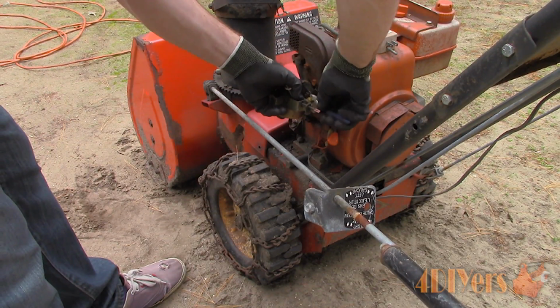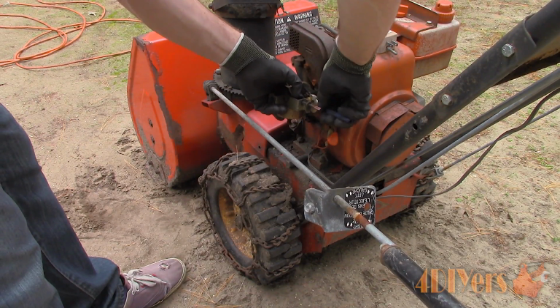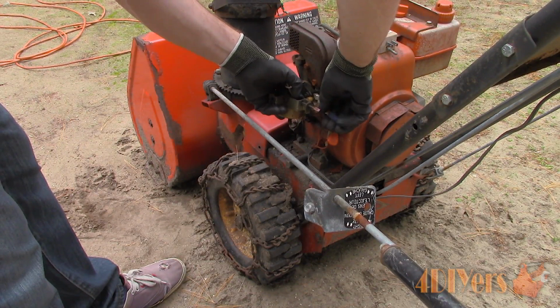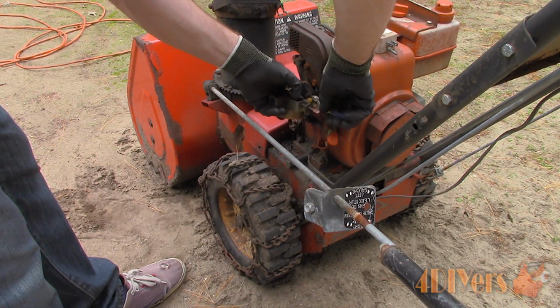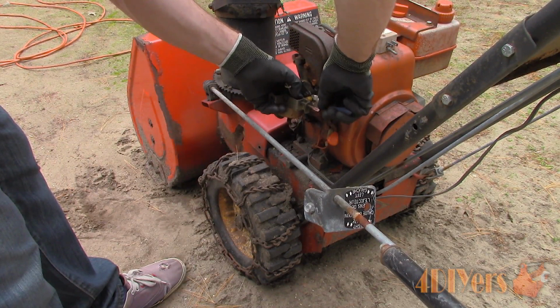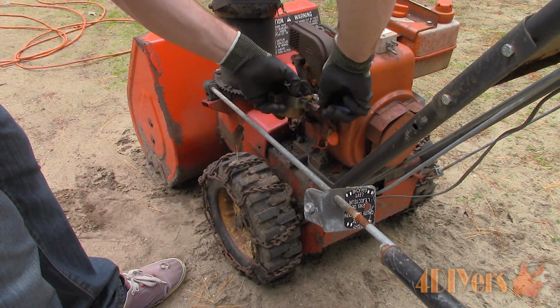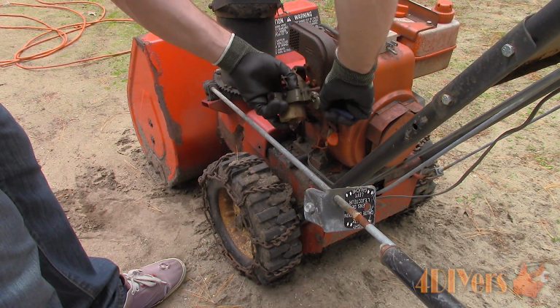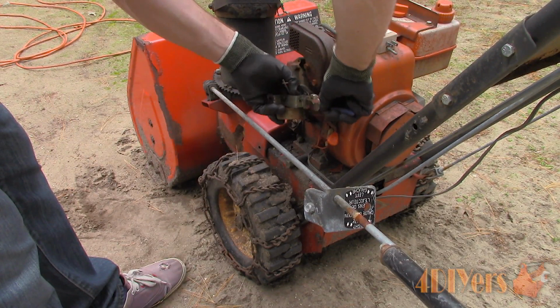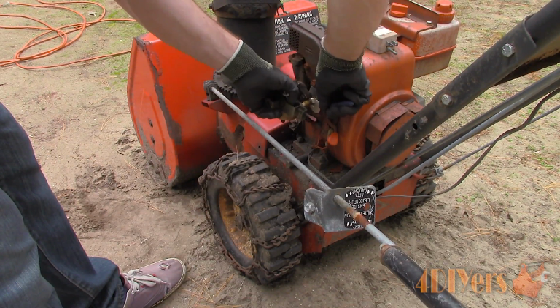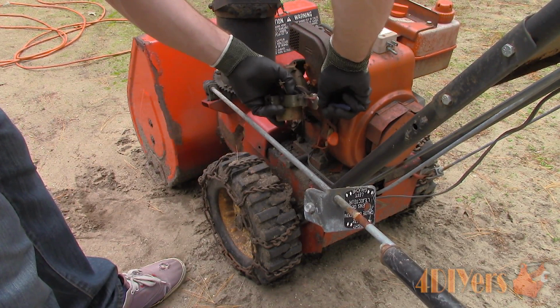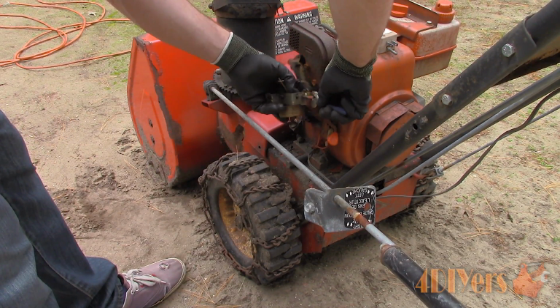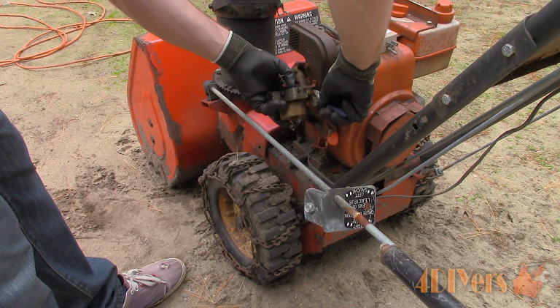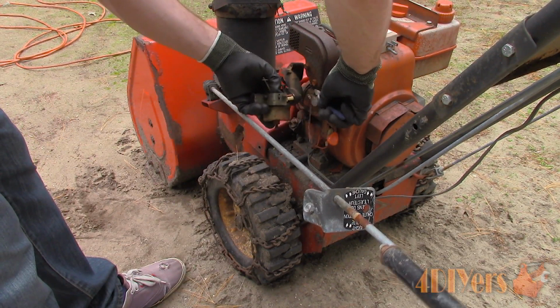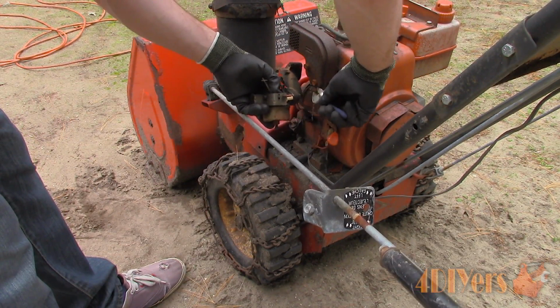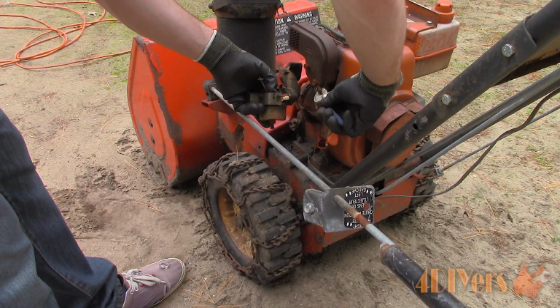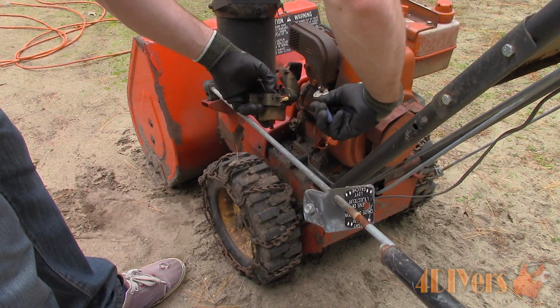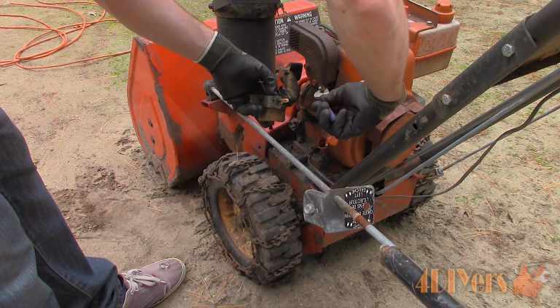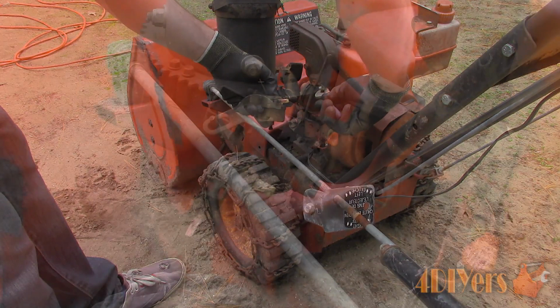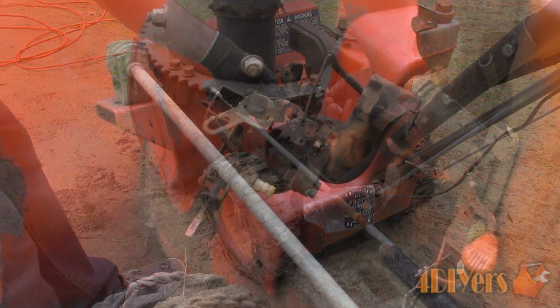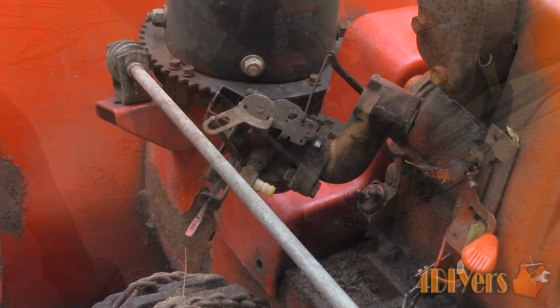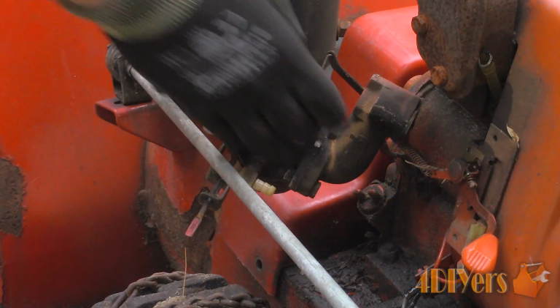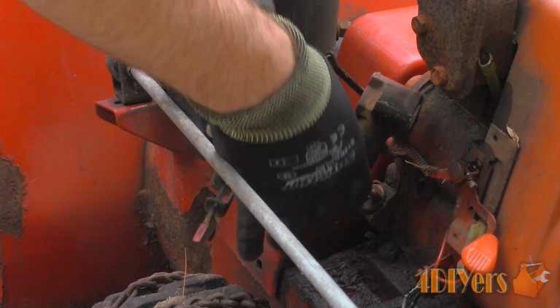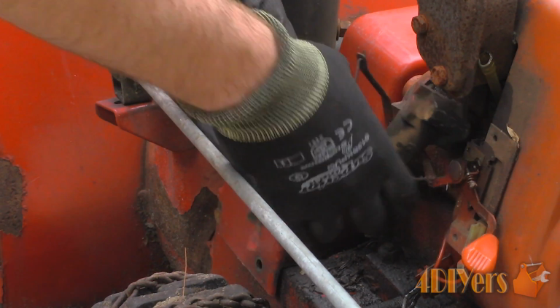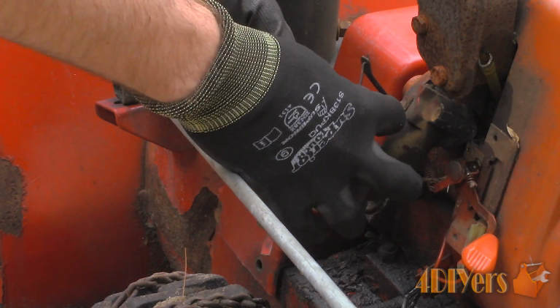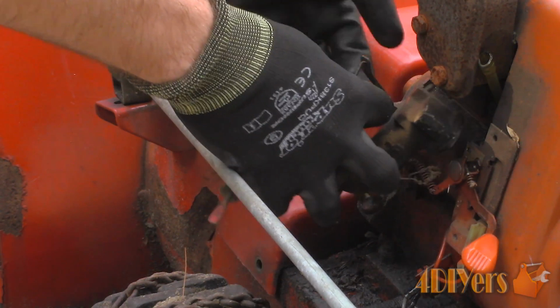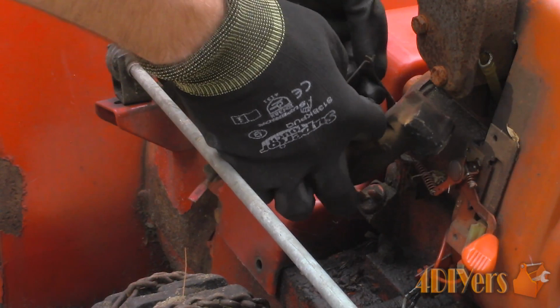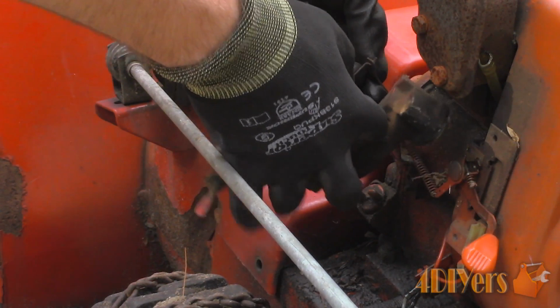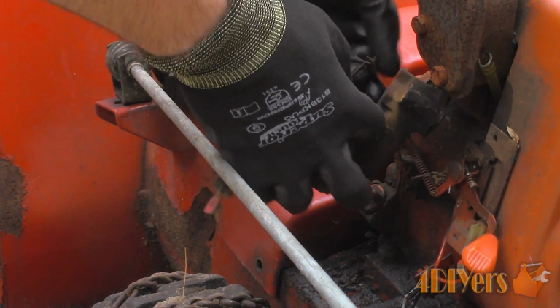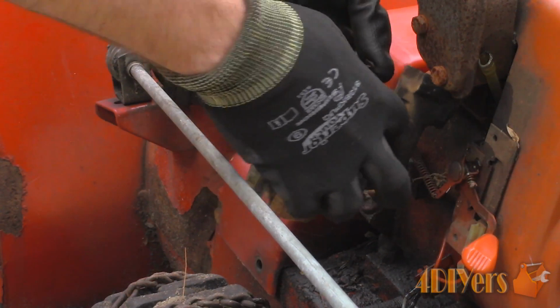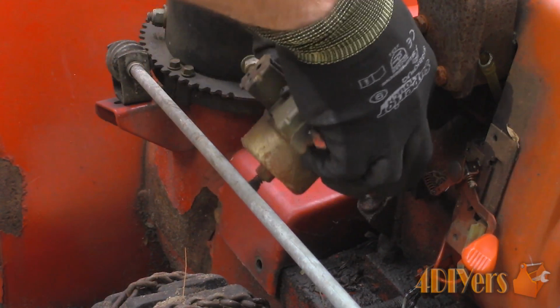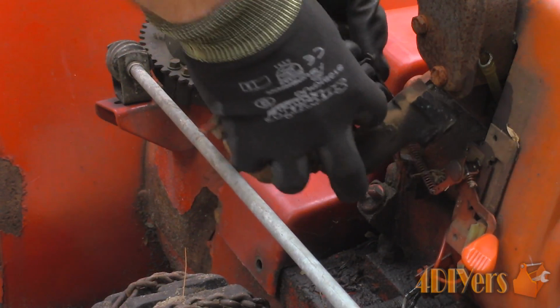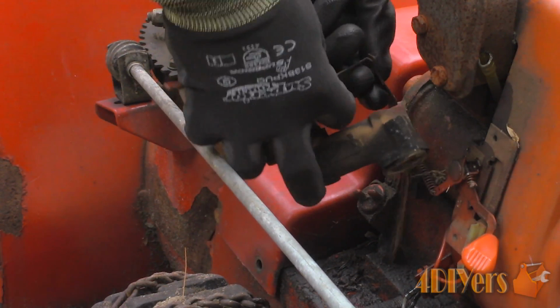Next, remove the fuel line. Pliers may be required in order to remove the rubber lines as they do have a tendency to dry out. Then finally, remove the metal push rod that is connected to the throttle.